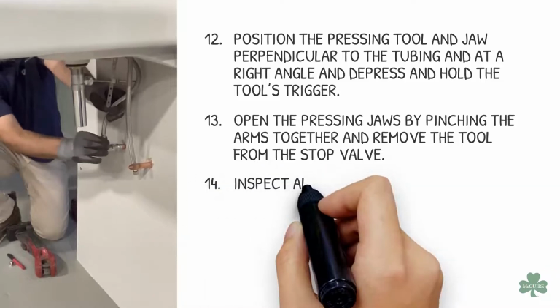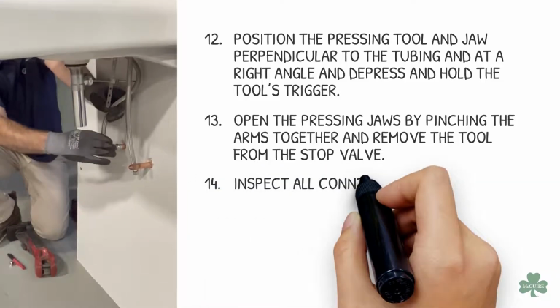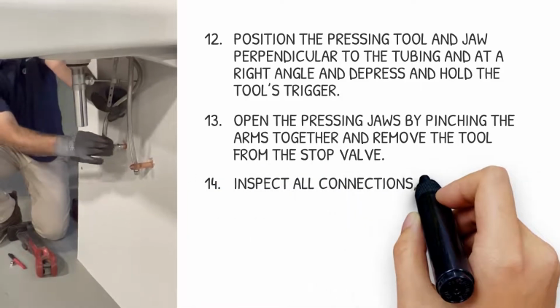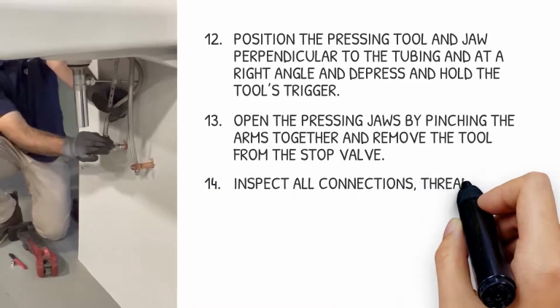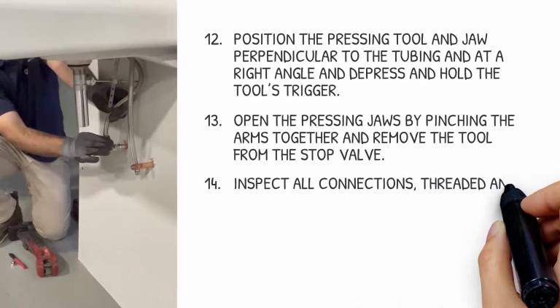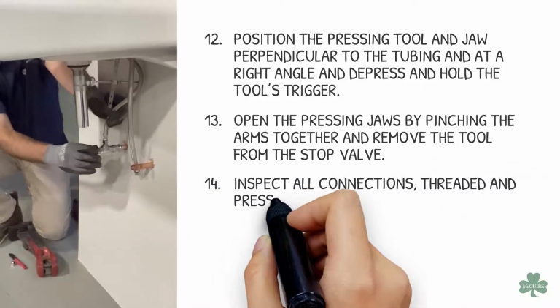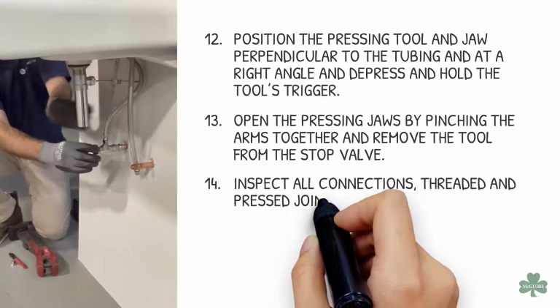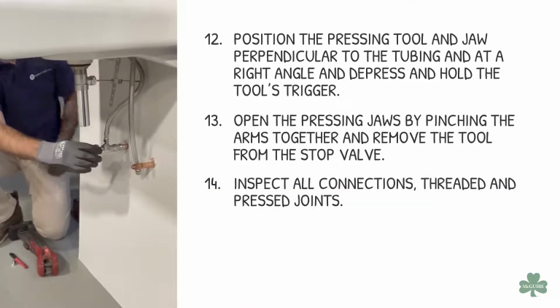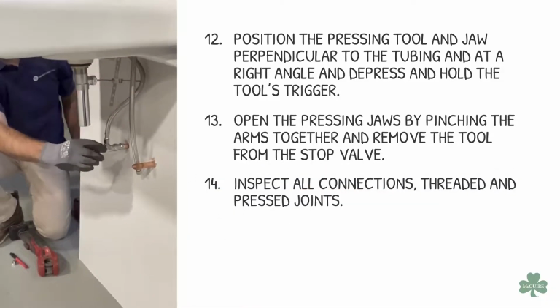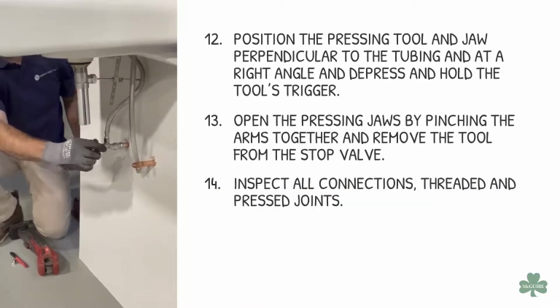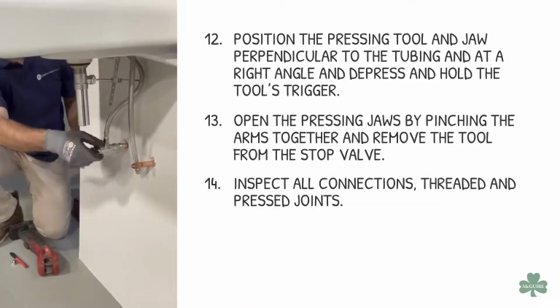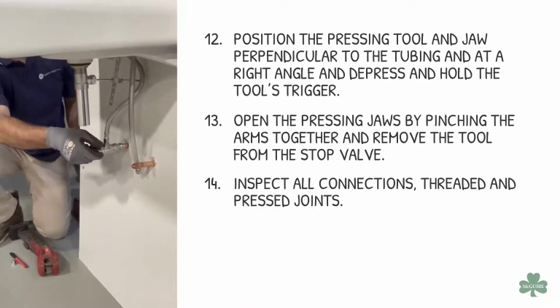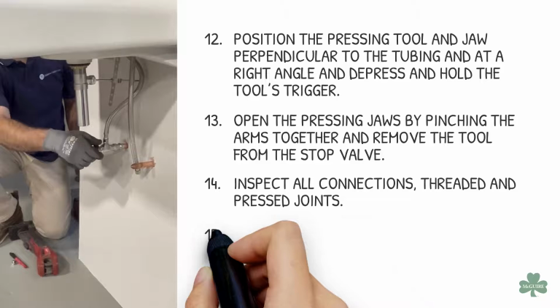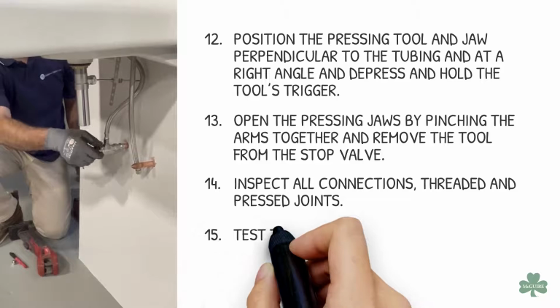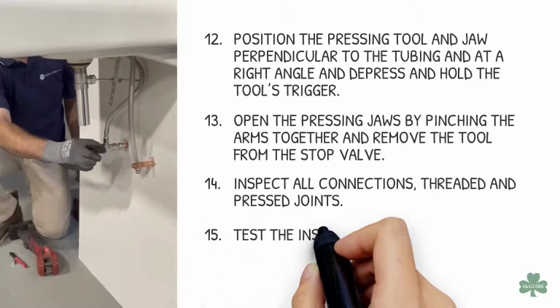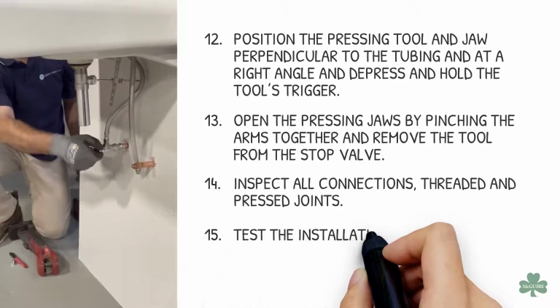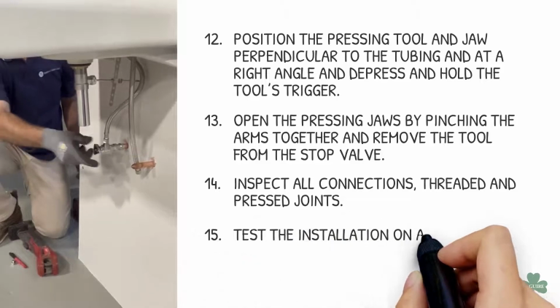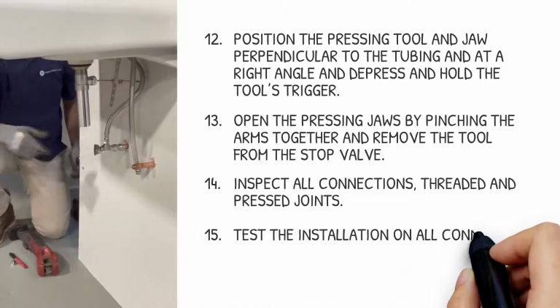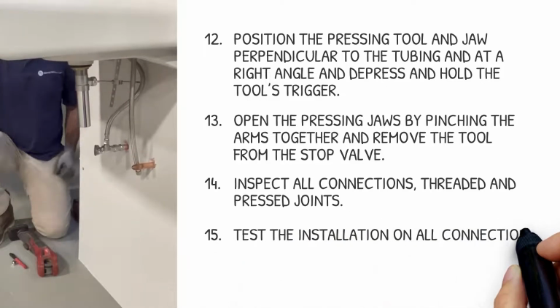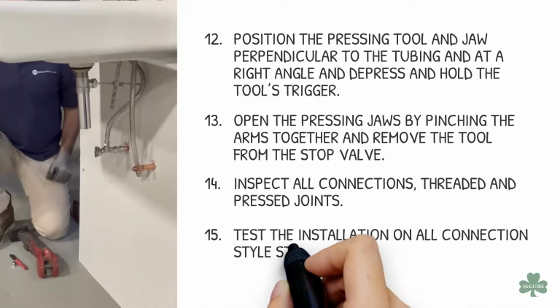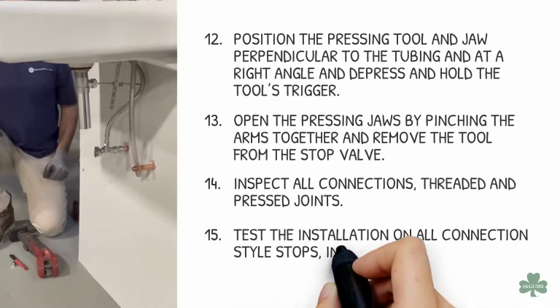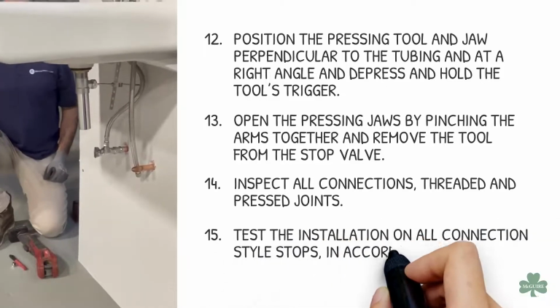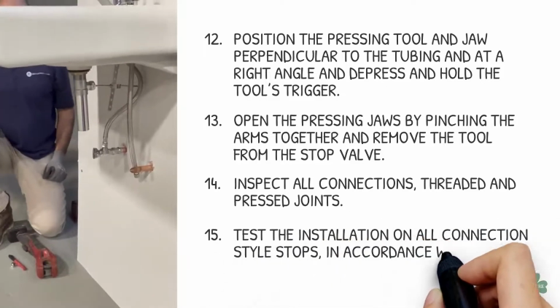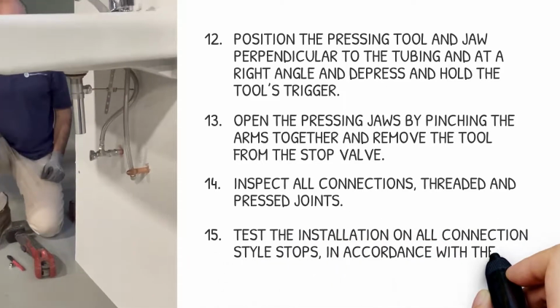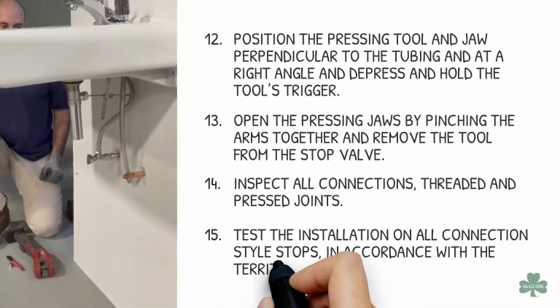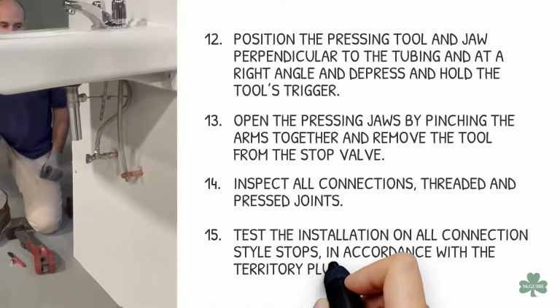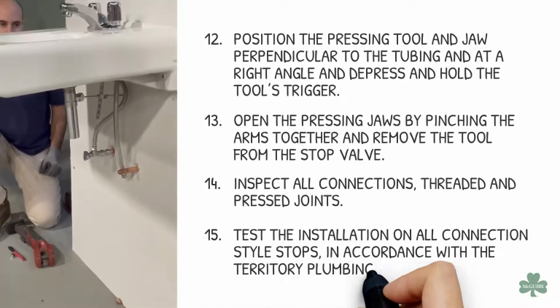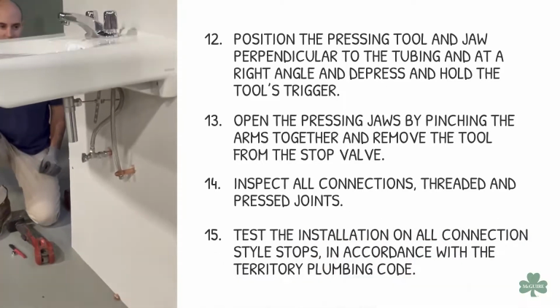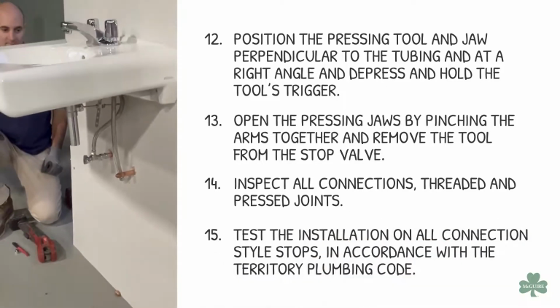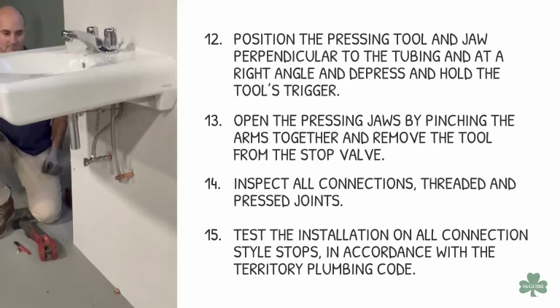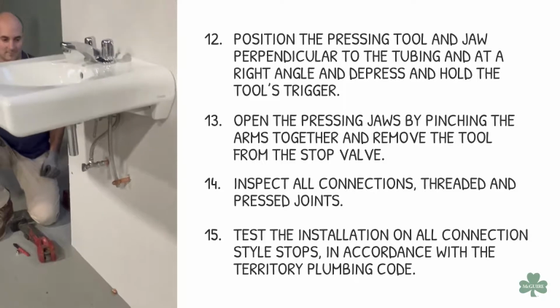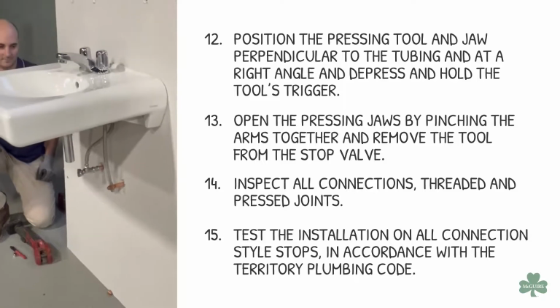Inspect all connections, both threaded and pressed joints. Test the installation on all connection style stops in accordance with the territory plumbing code.